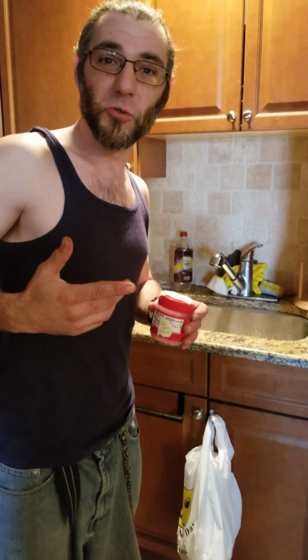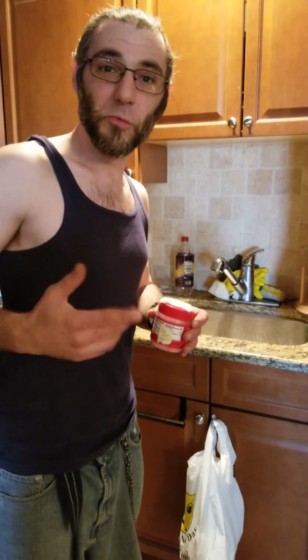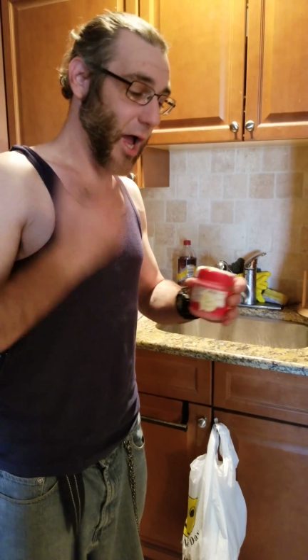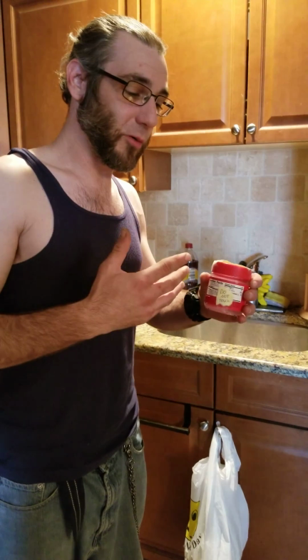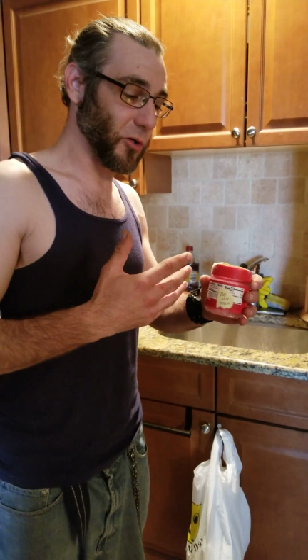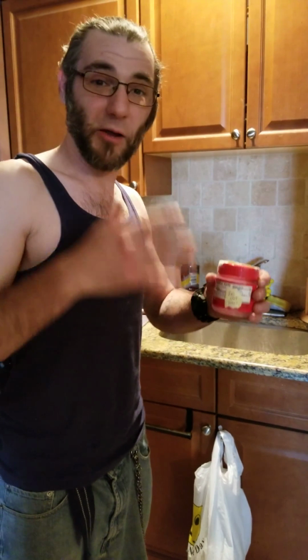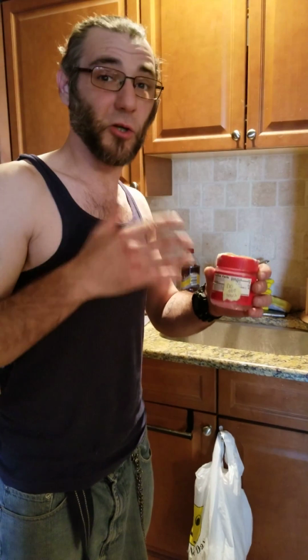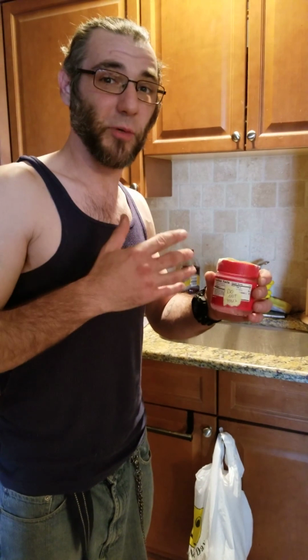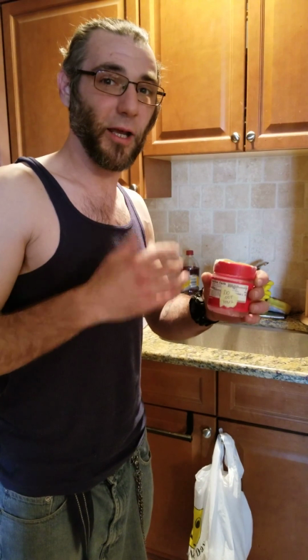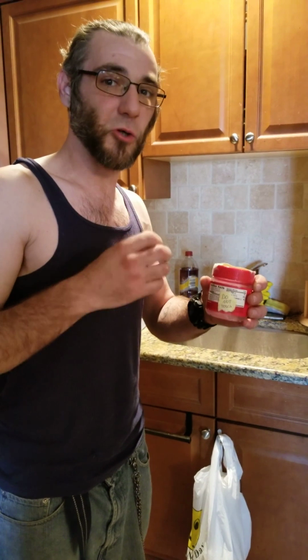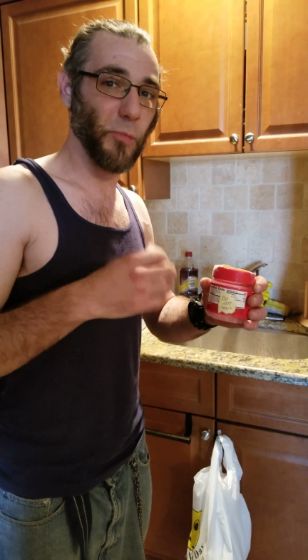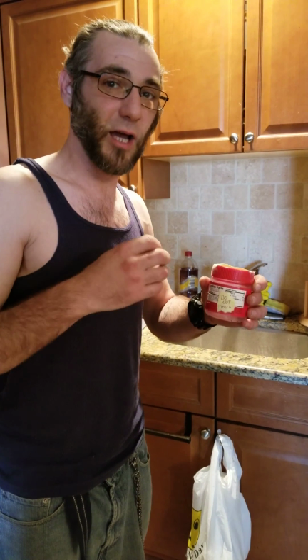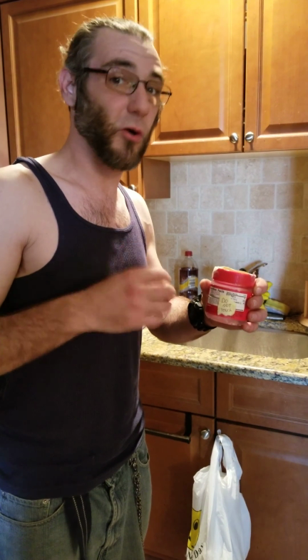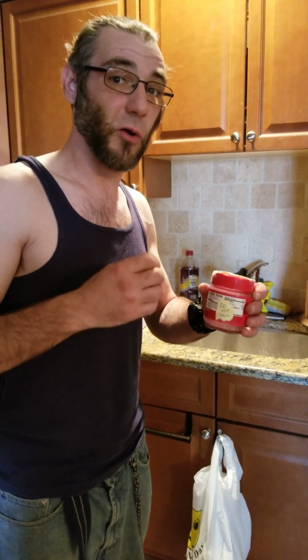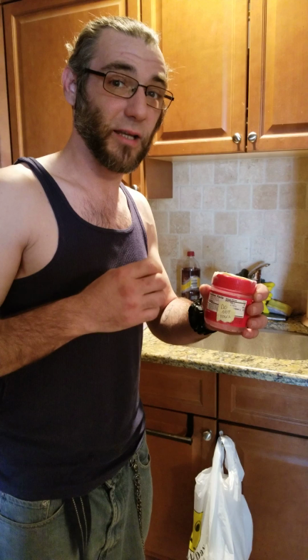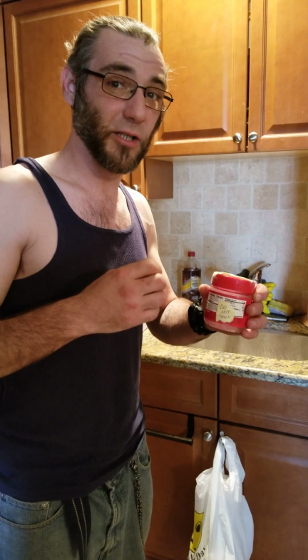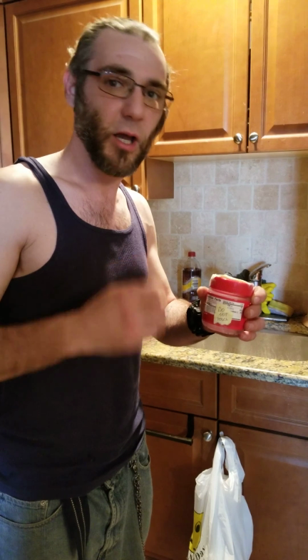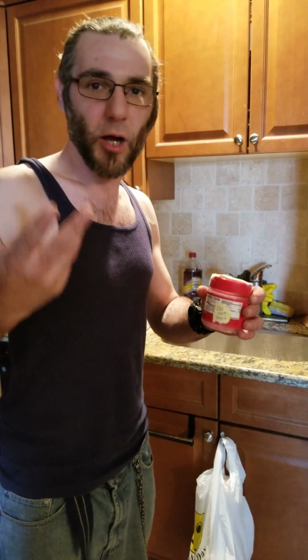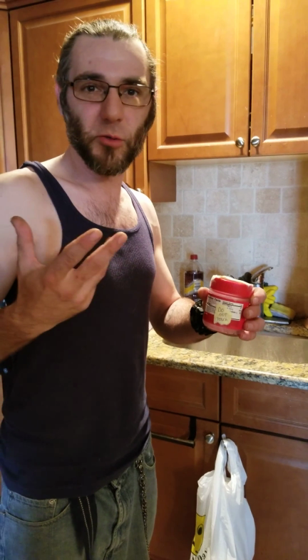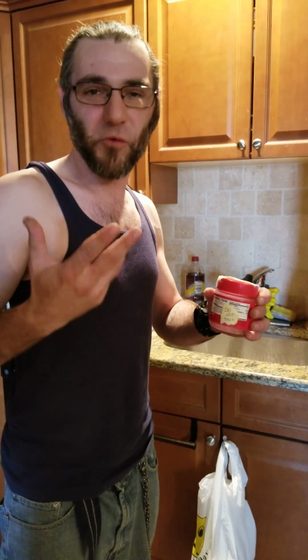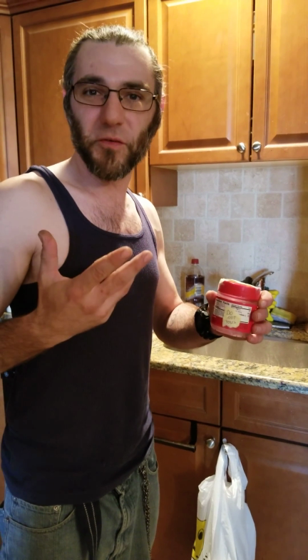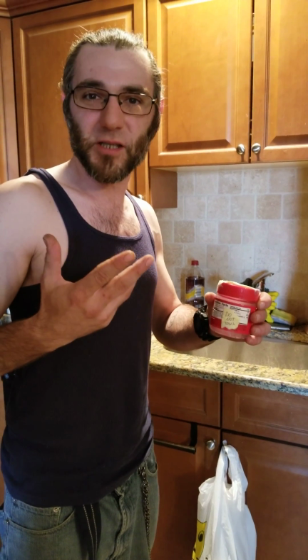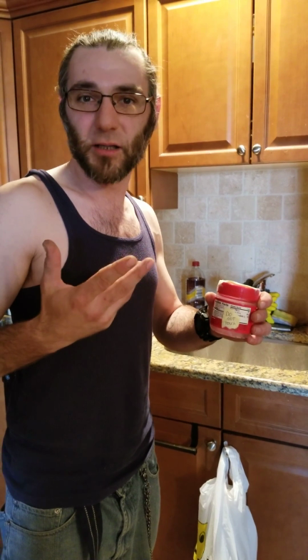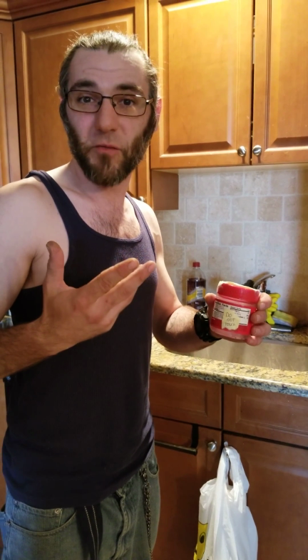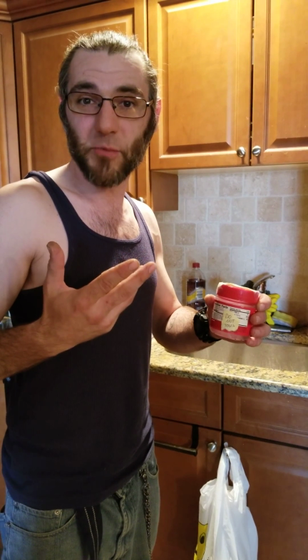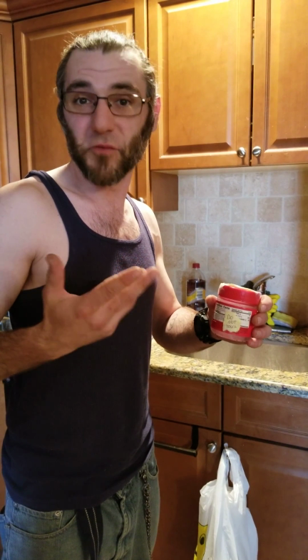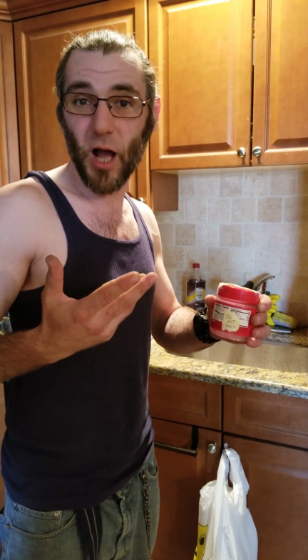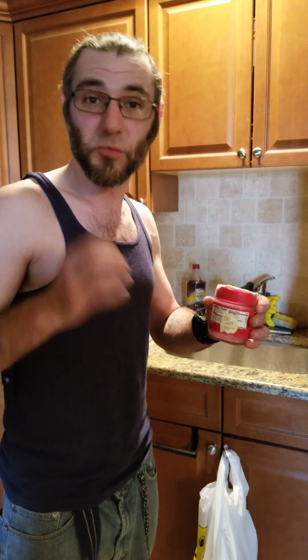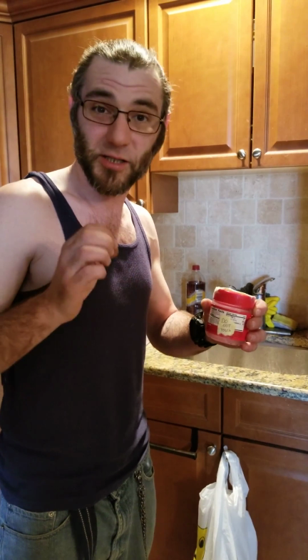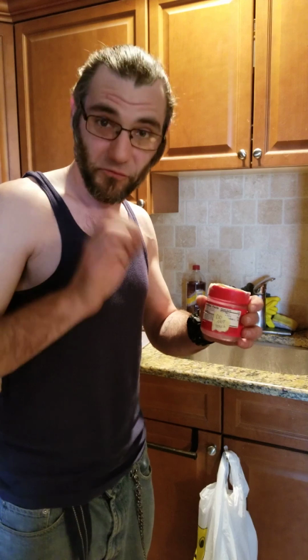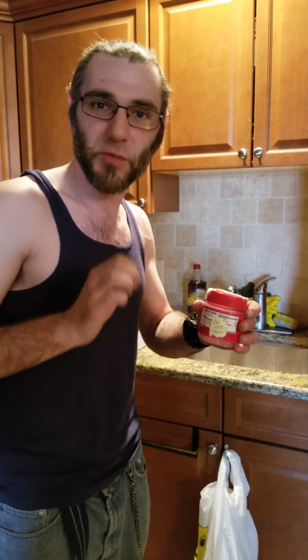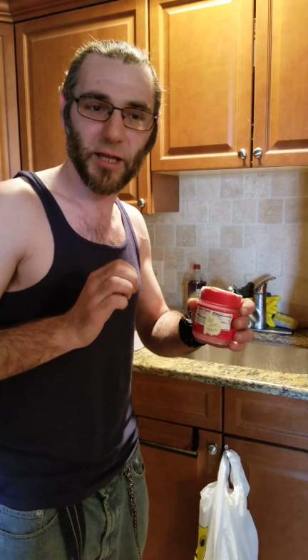I am going to show you how to start germinating Atropa Belladonna, also known as Deadly Nightshade. I ordered about 40 or 50 seeds online off of Amazon for $2 plus free shipping and handling.